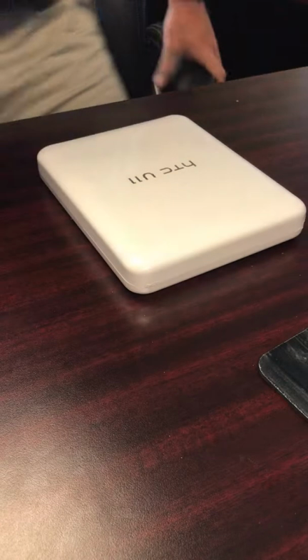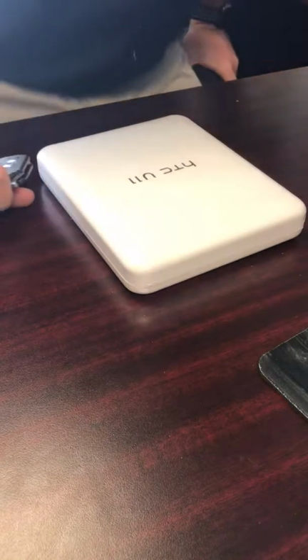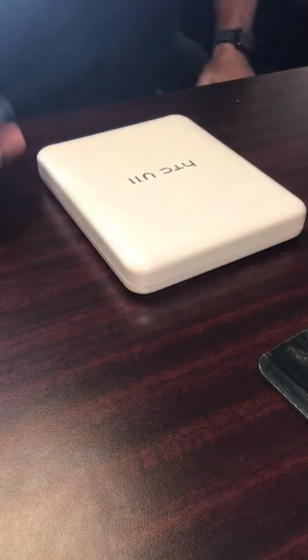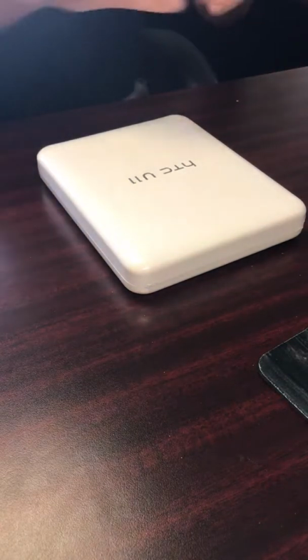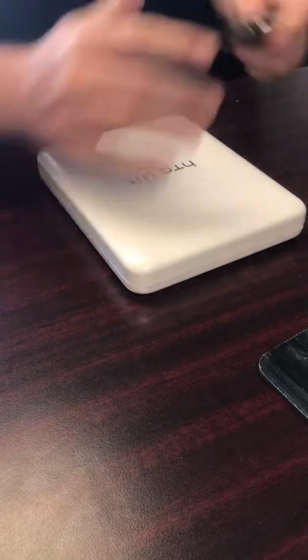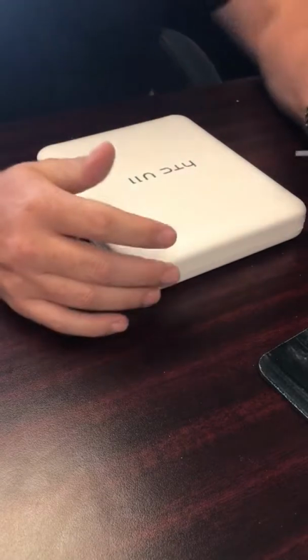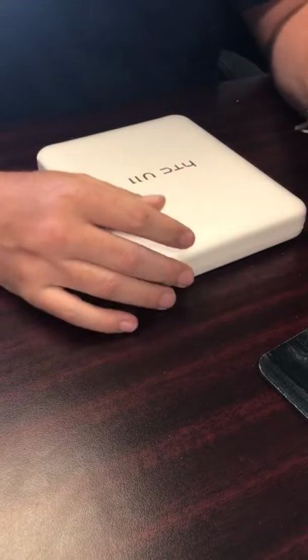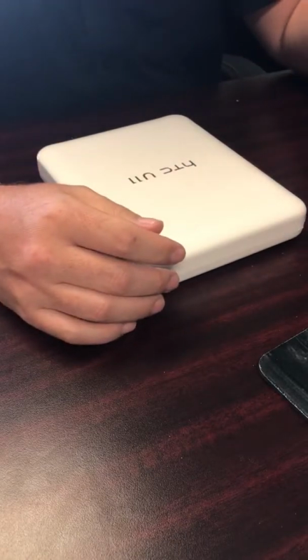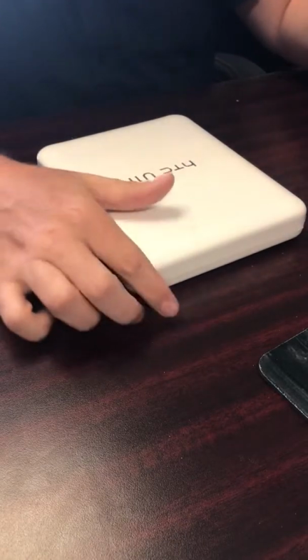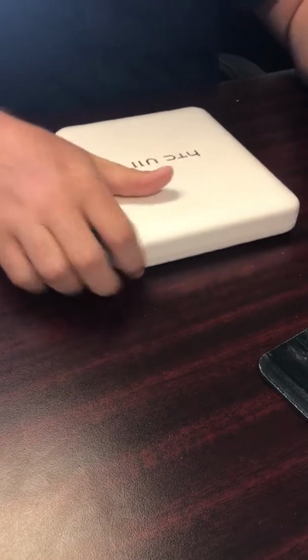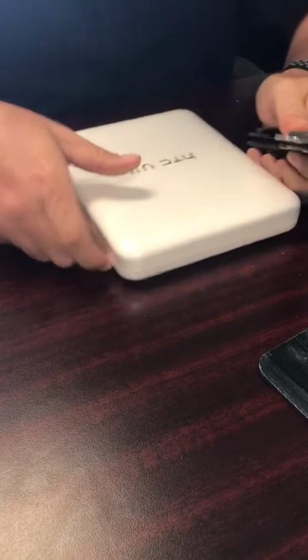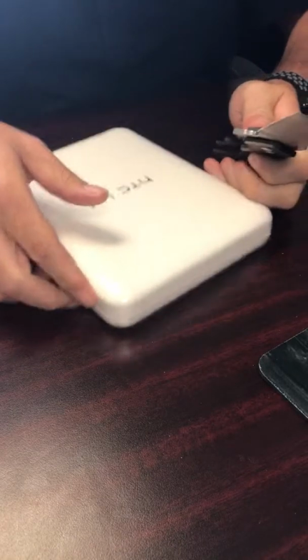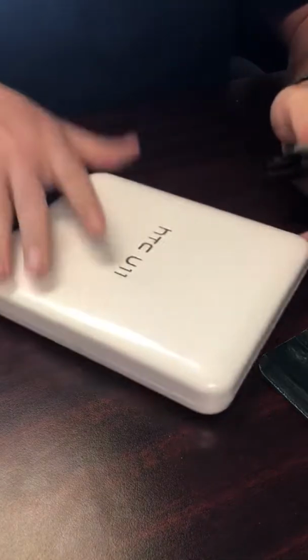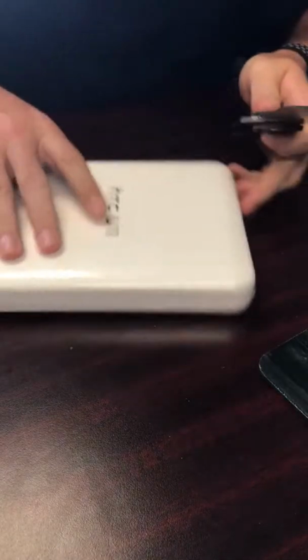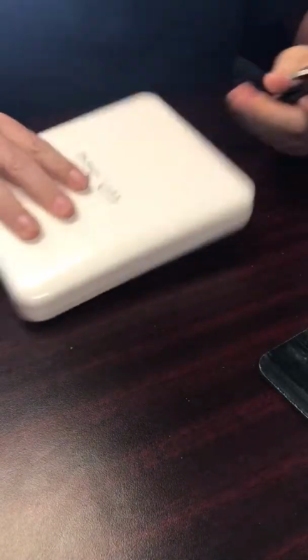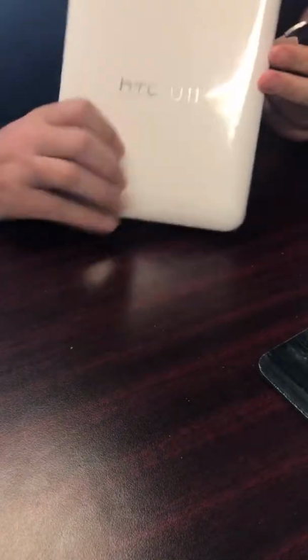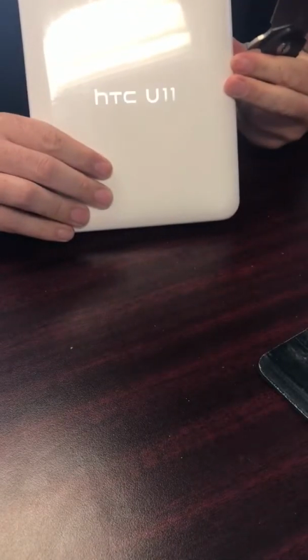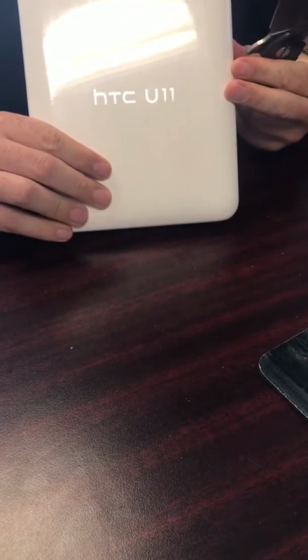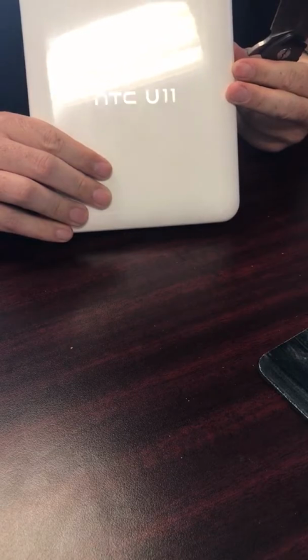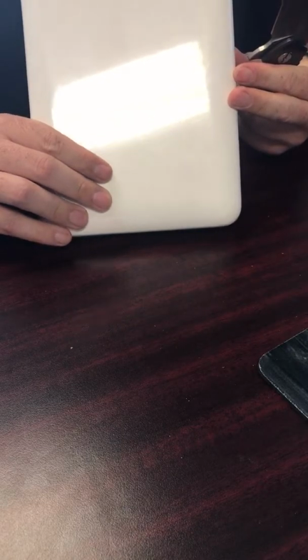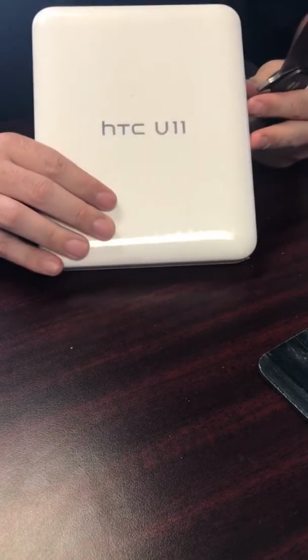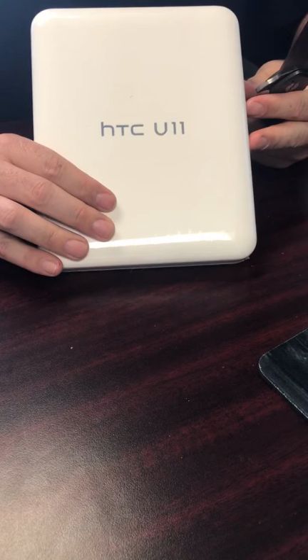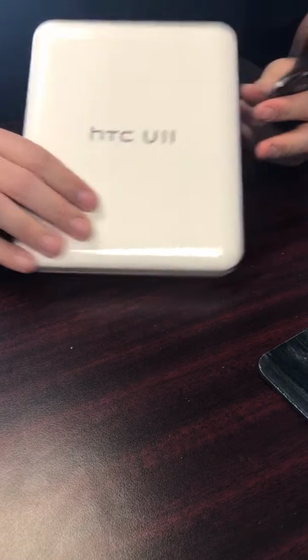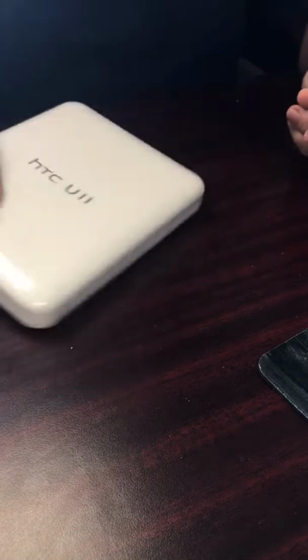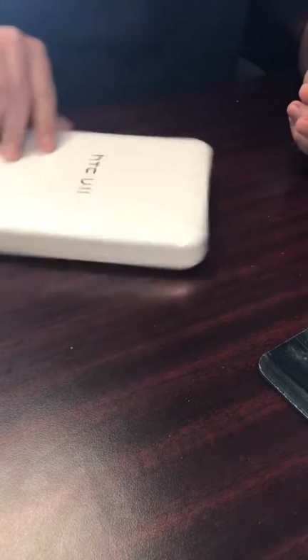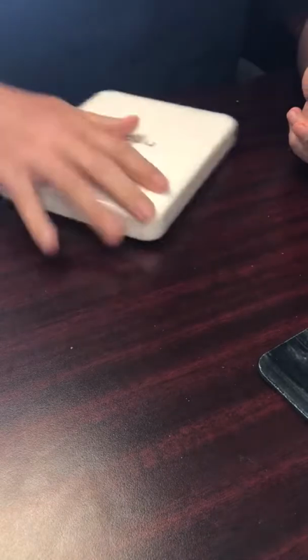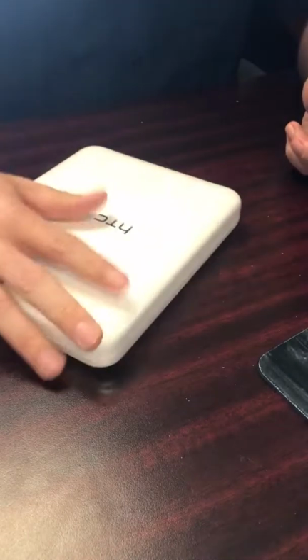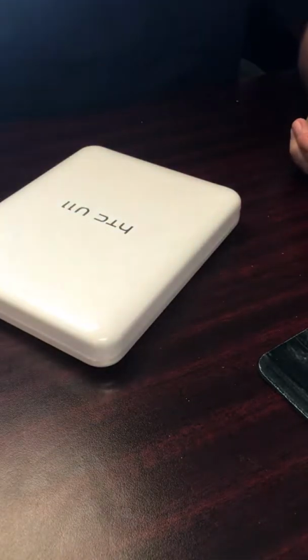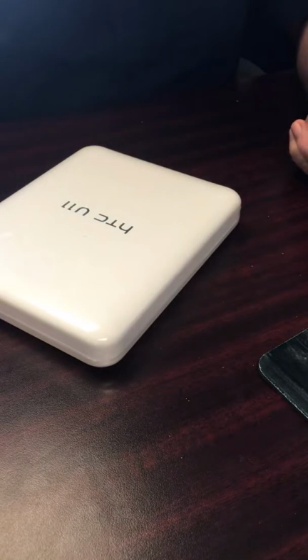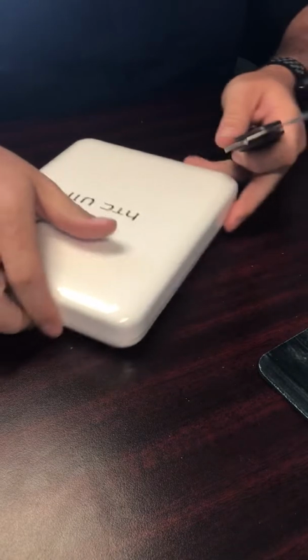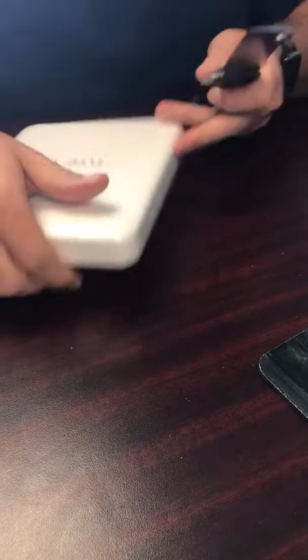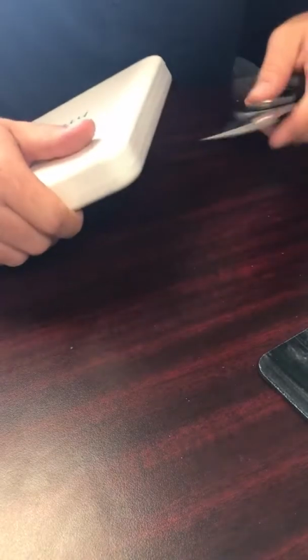Hey YouTube, I know it's been a while since the last unboxing, but I was able to get my hands on the HTC U11. Let's break it open and take a look.